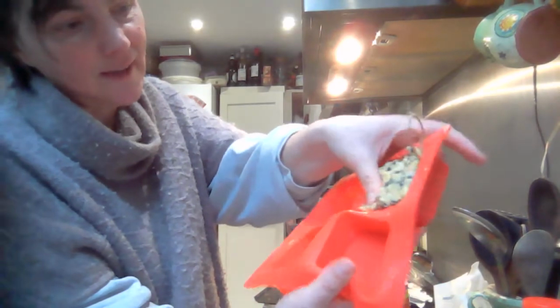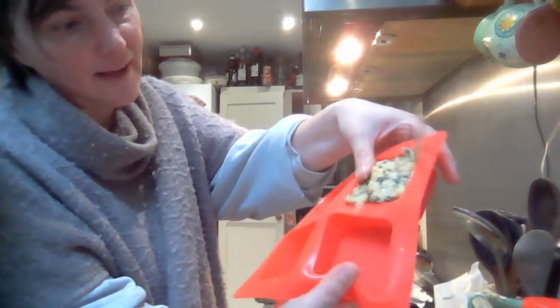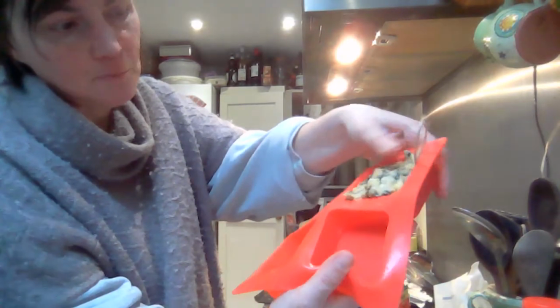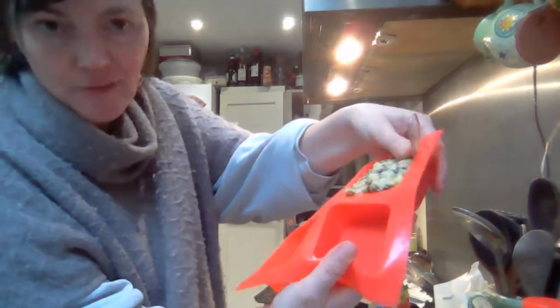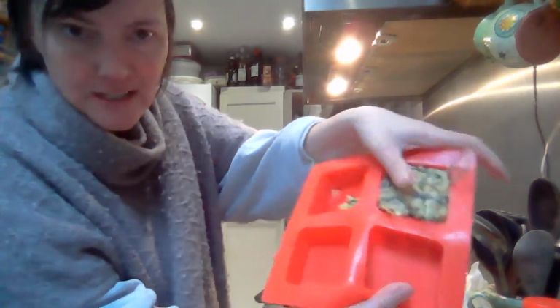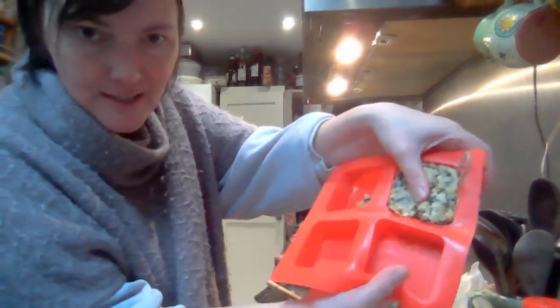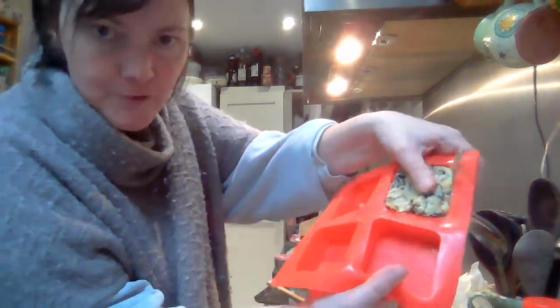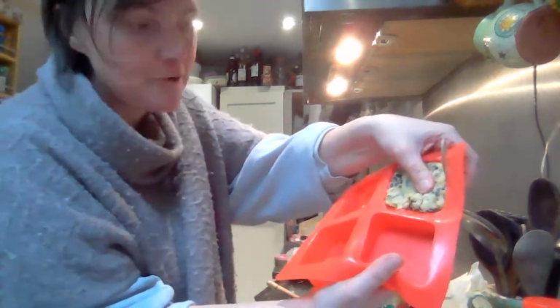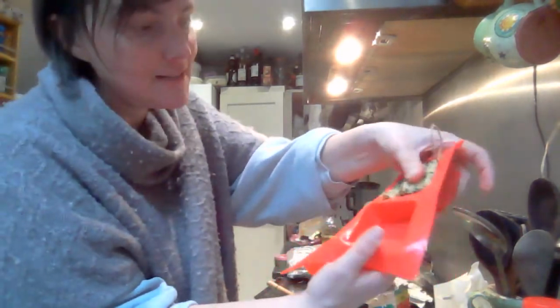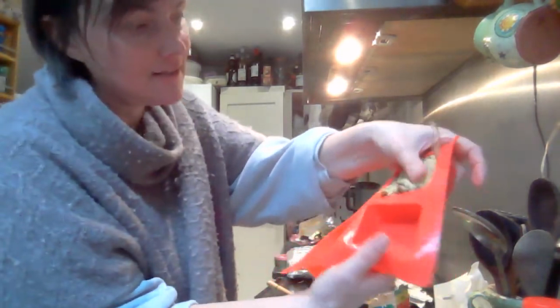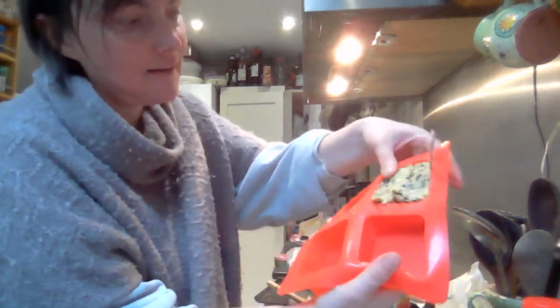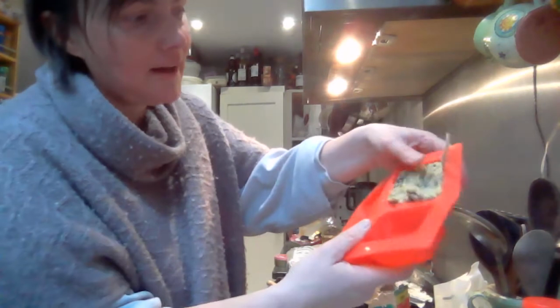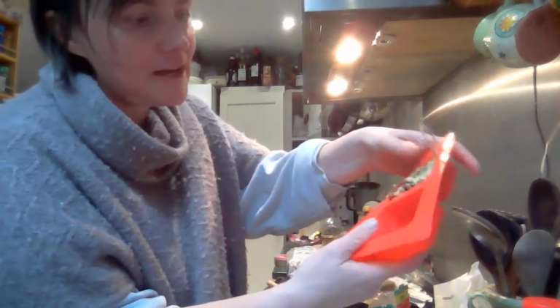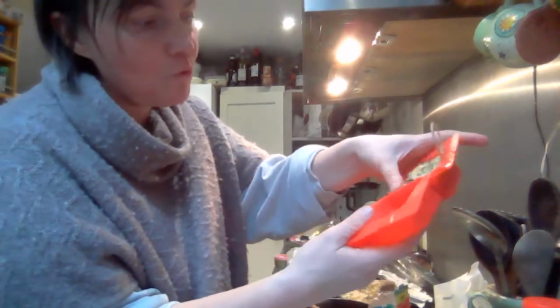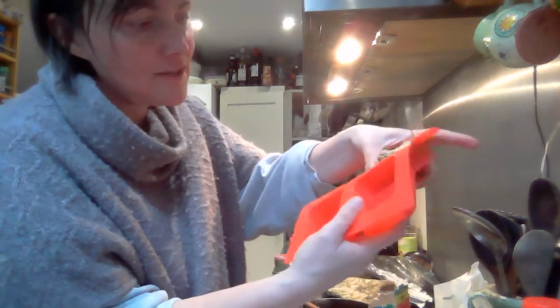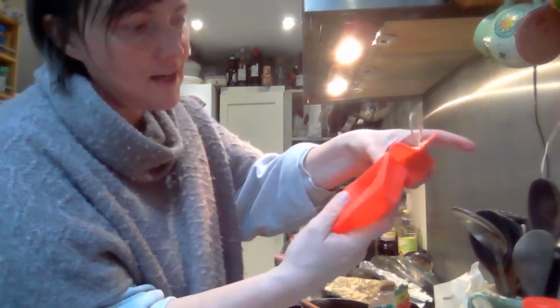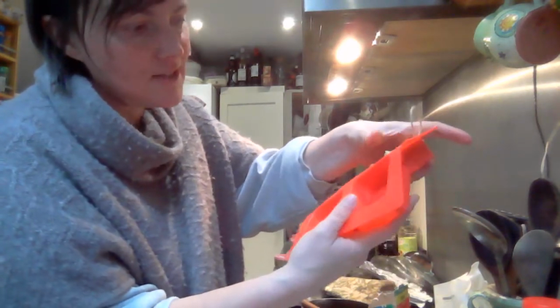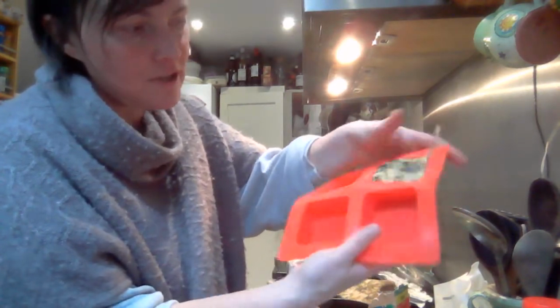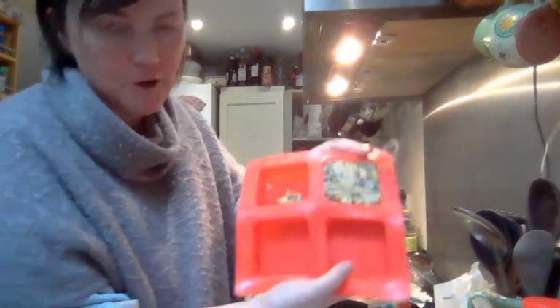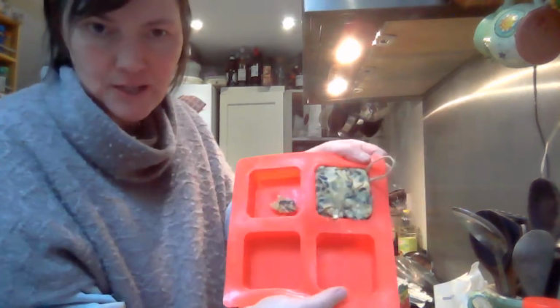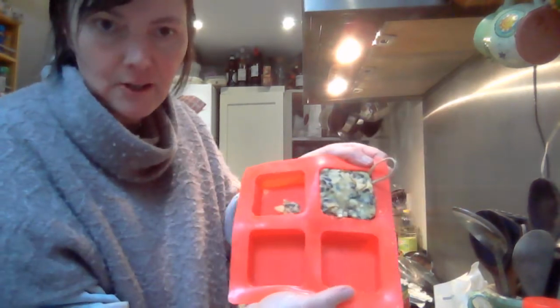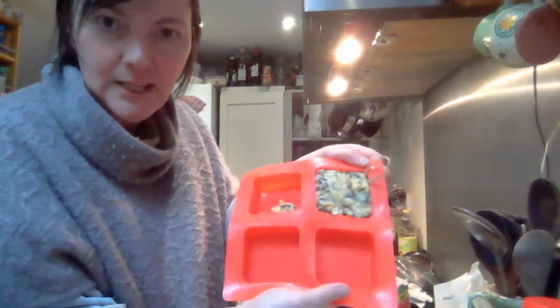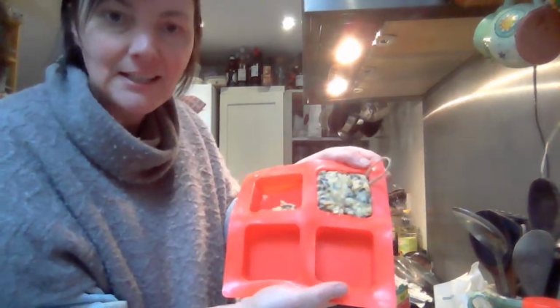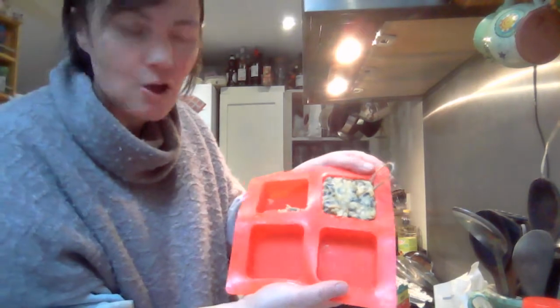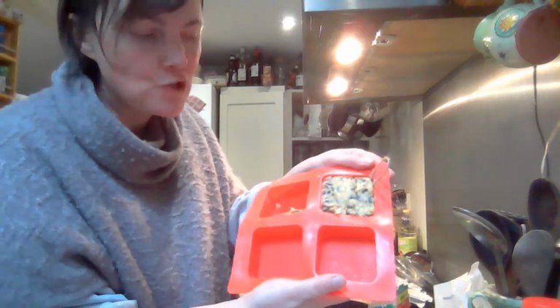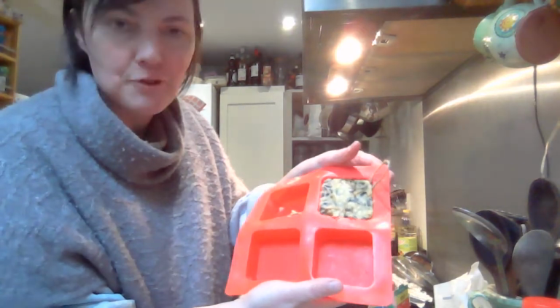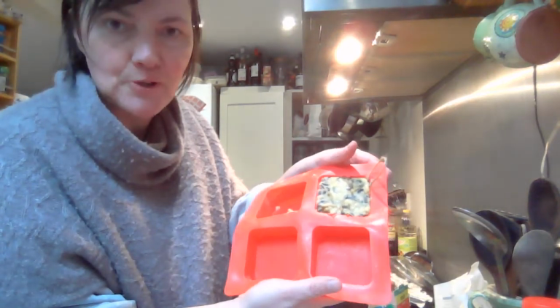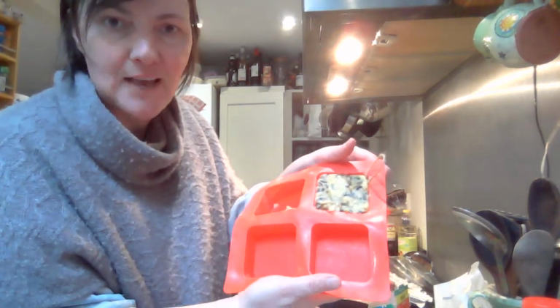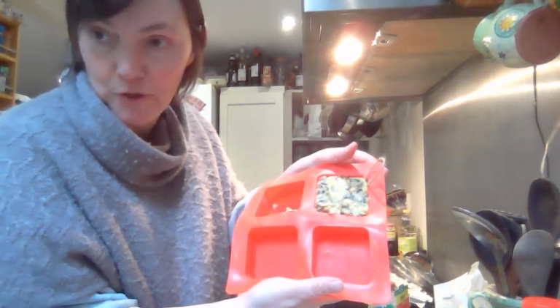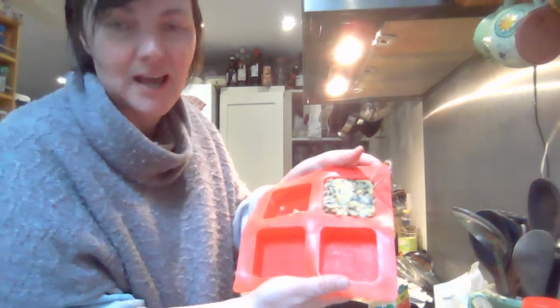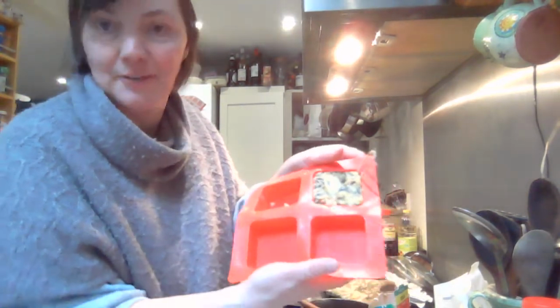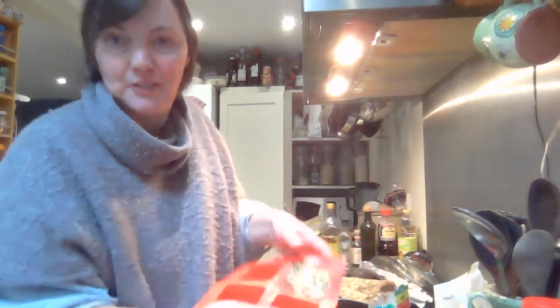And put that in the freezer to freeze. Then once it's nice and solid and frozen, we can hang this on the tree for the birds and the squirrels, and they love it, don't they?